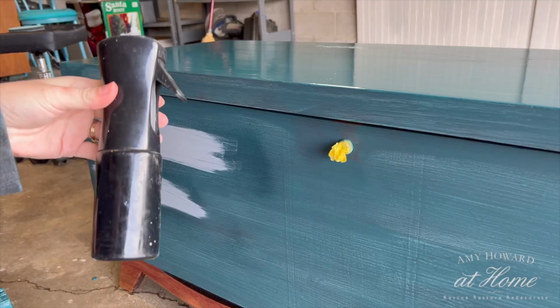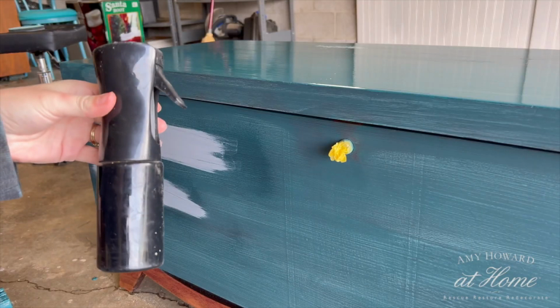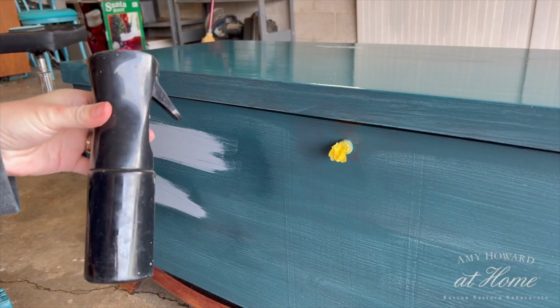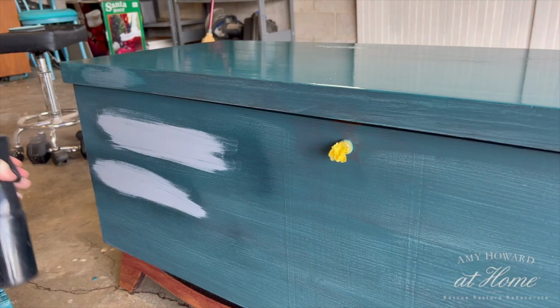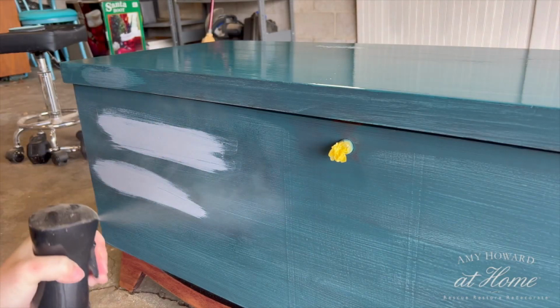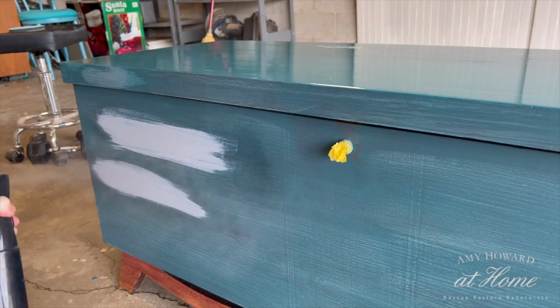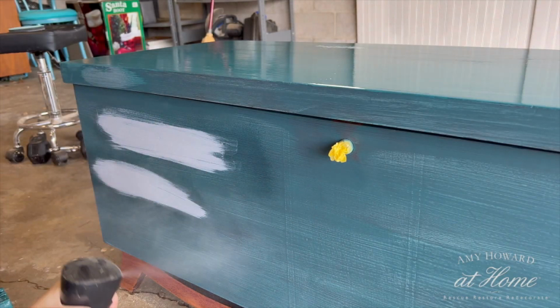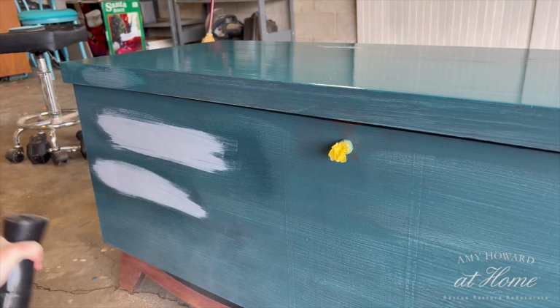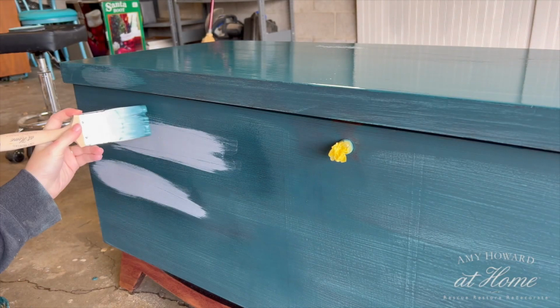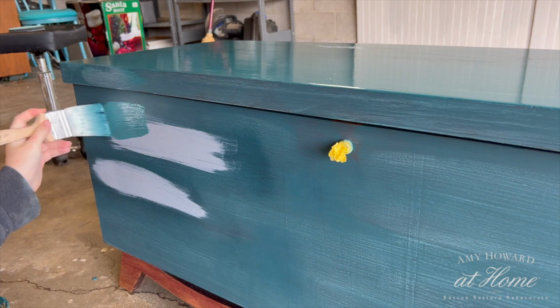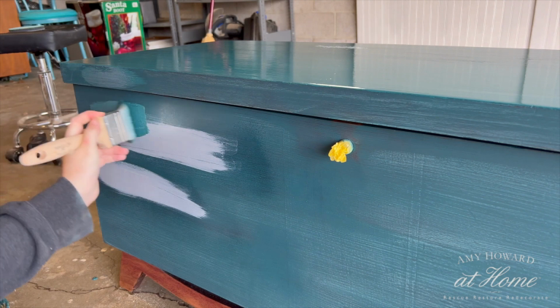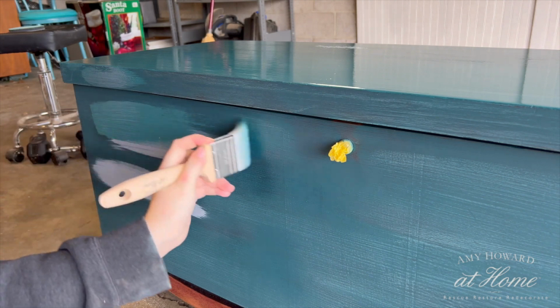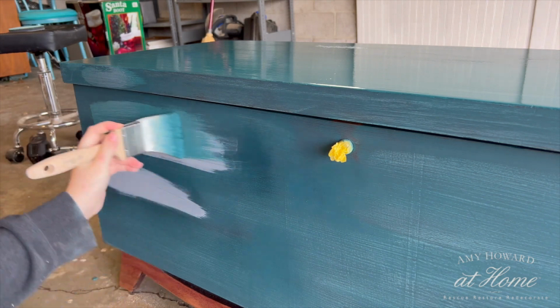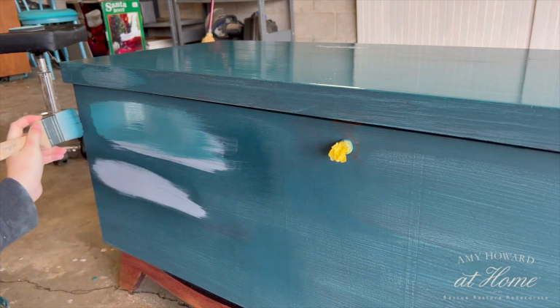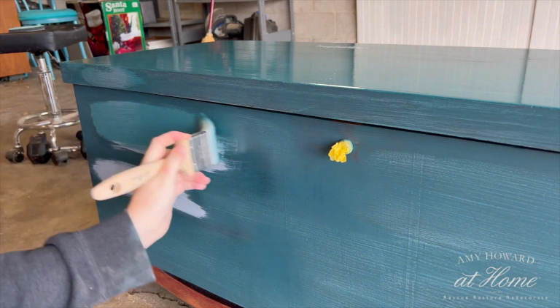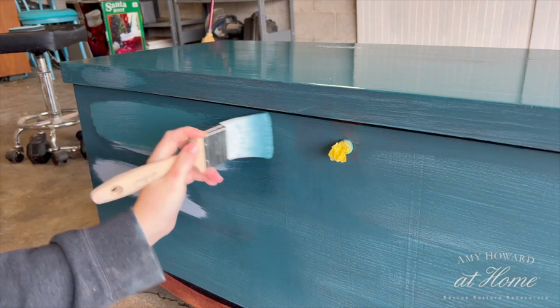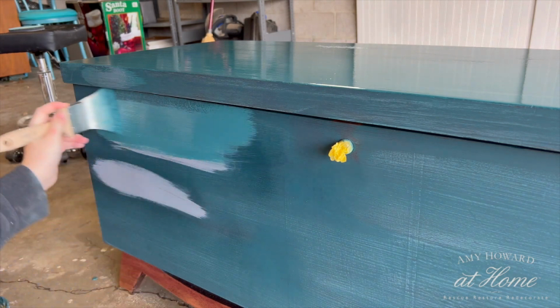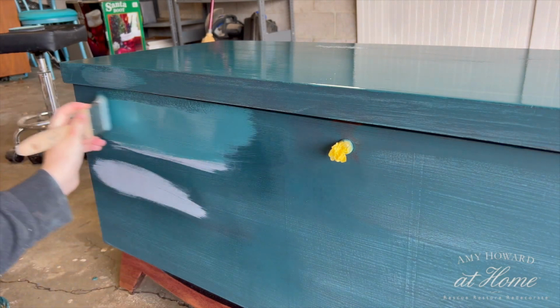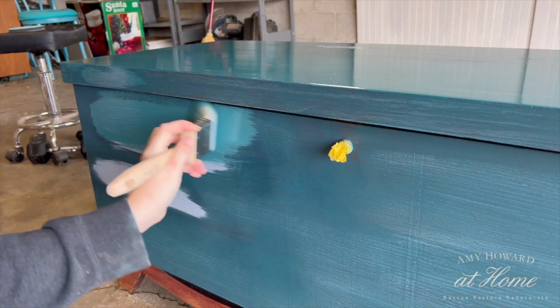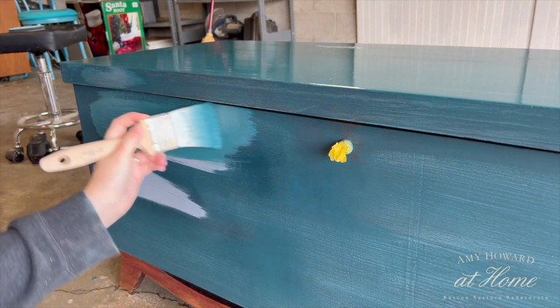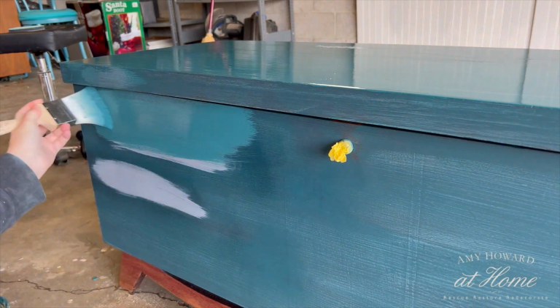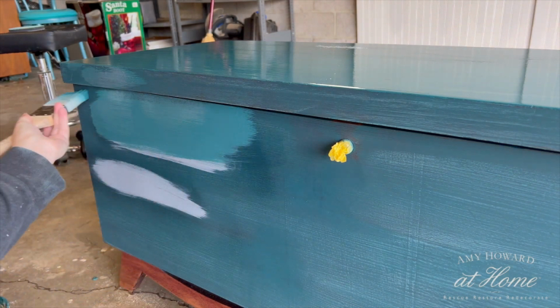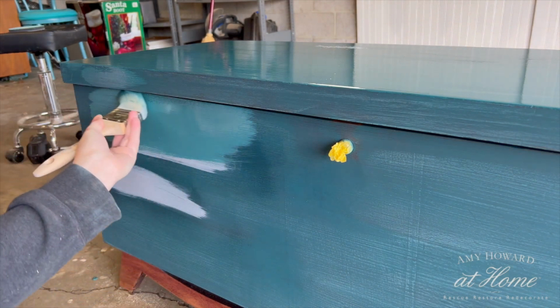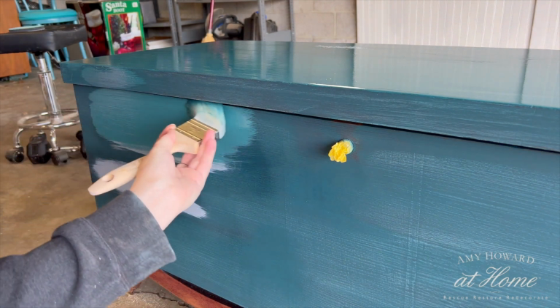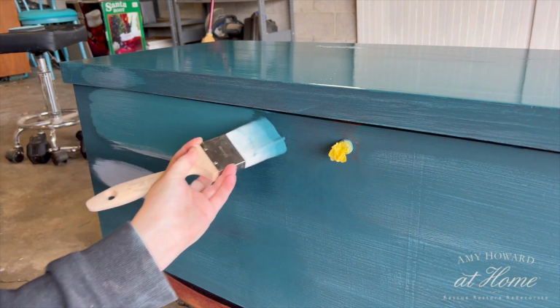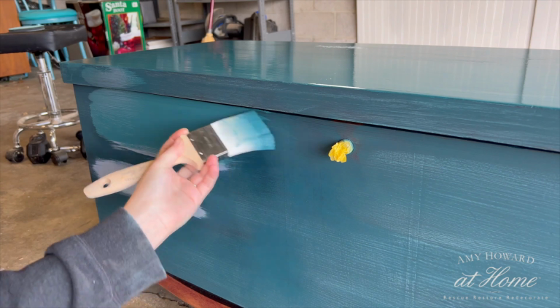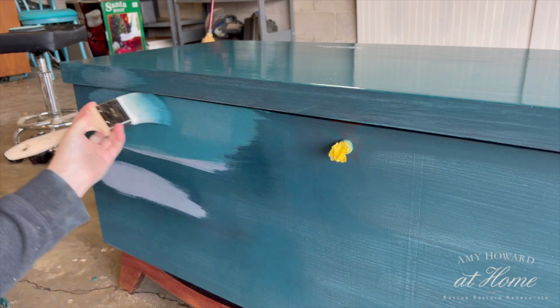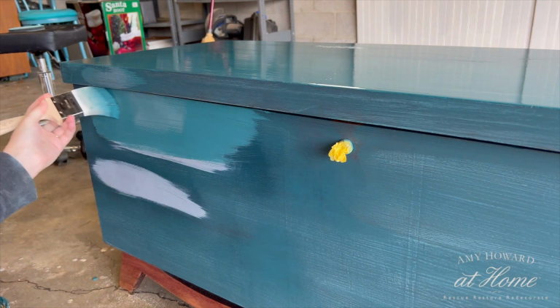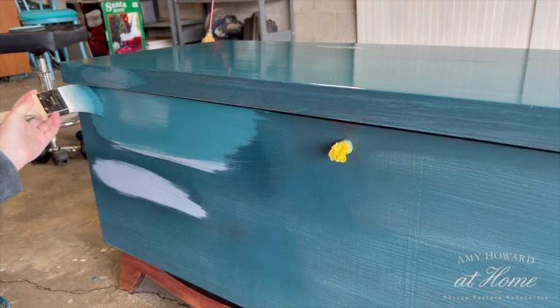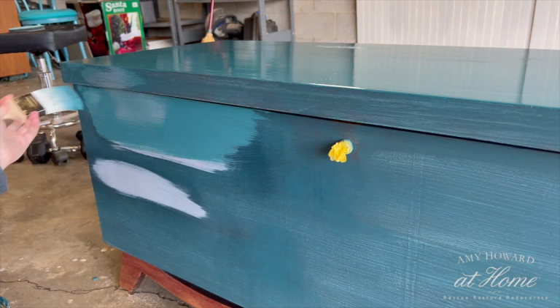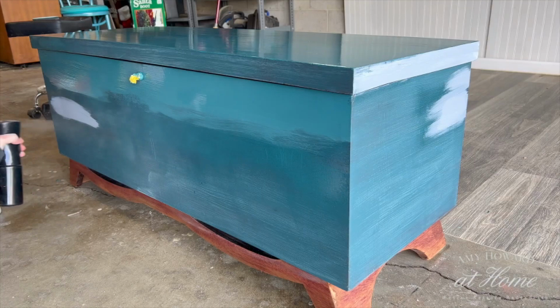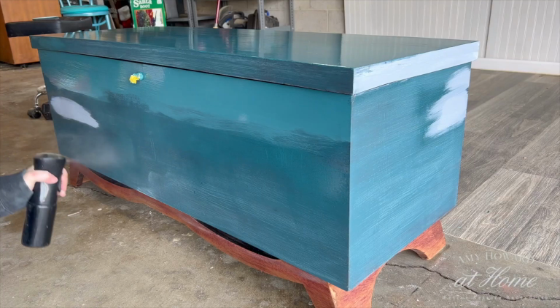After fixing those issues, it's time for coat number two. For this coat I like to mist my piece with water before applying the paint, which allows the paint to spread a little easier. It also thins the paint slightly, which leads to less brush strokes.